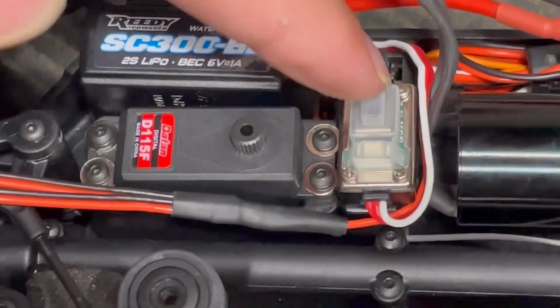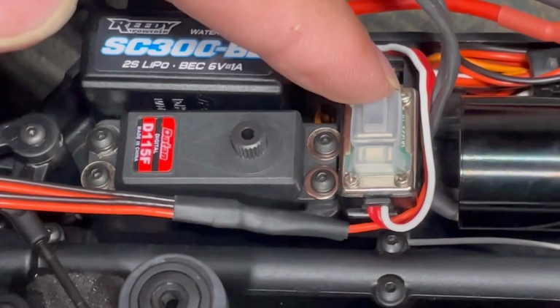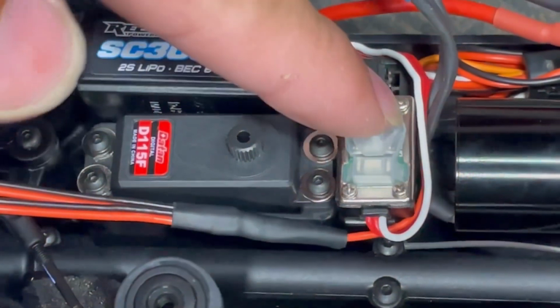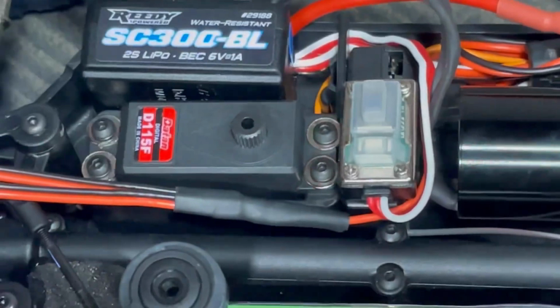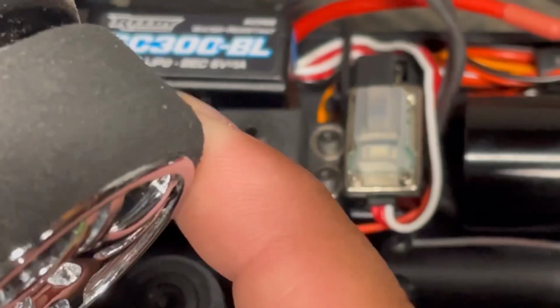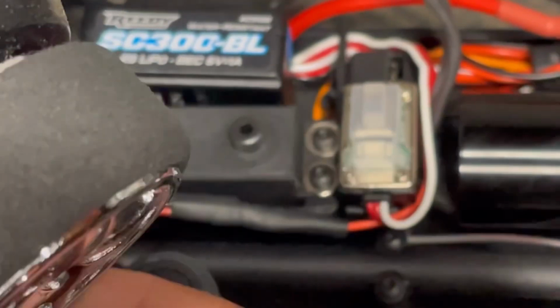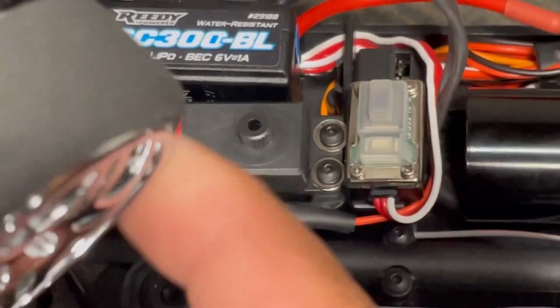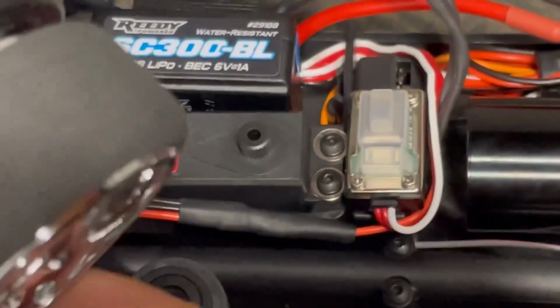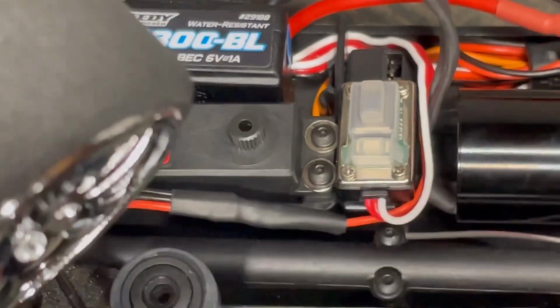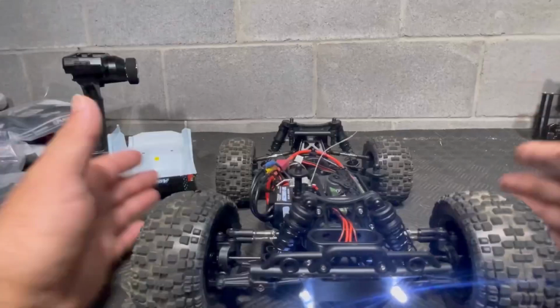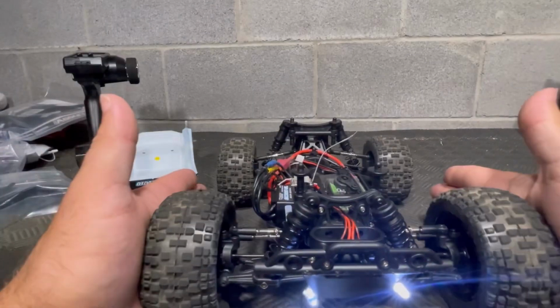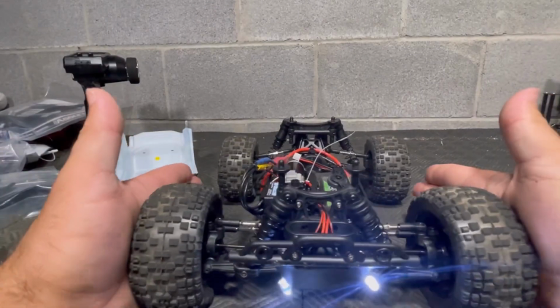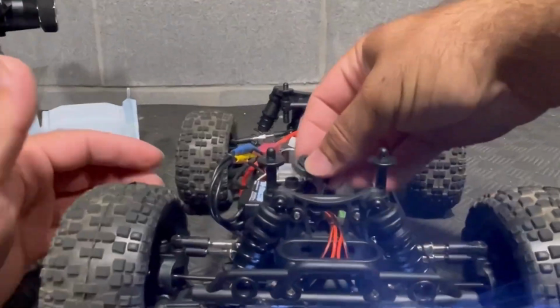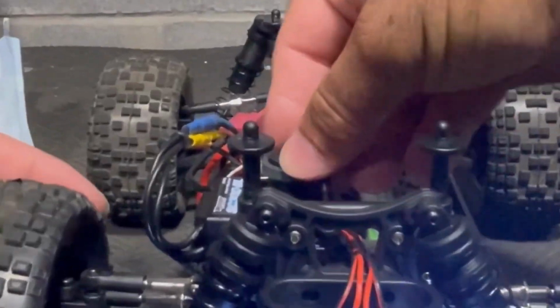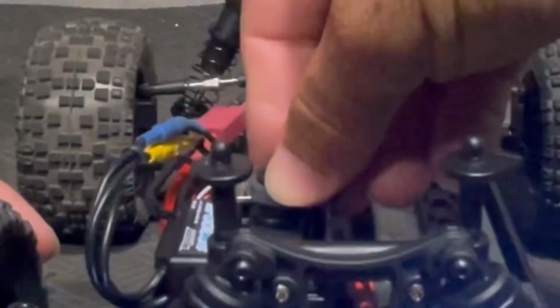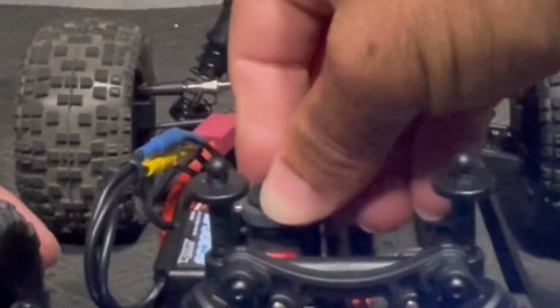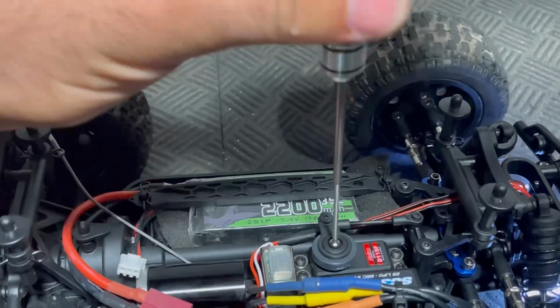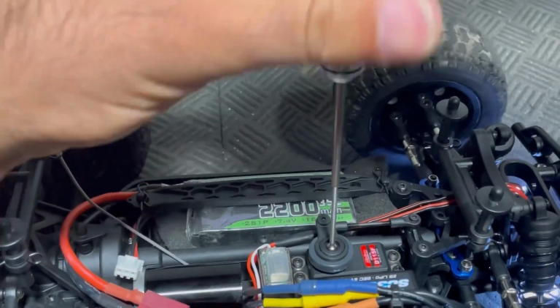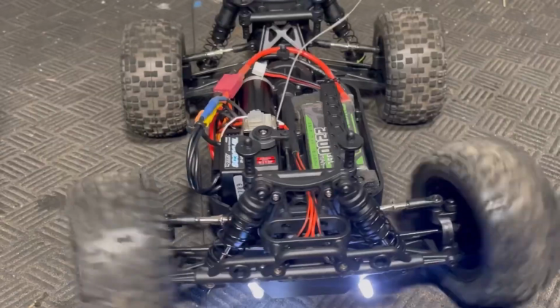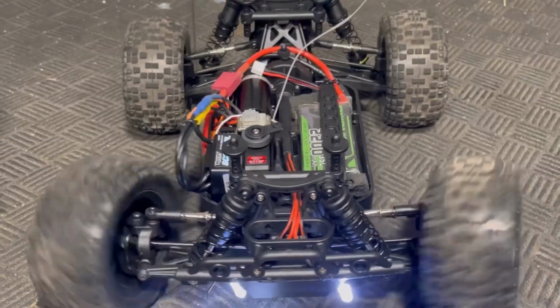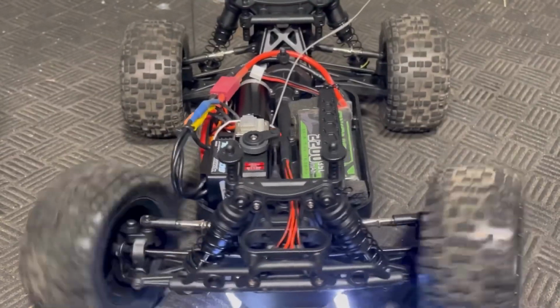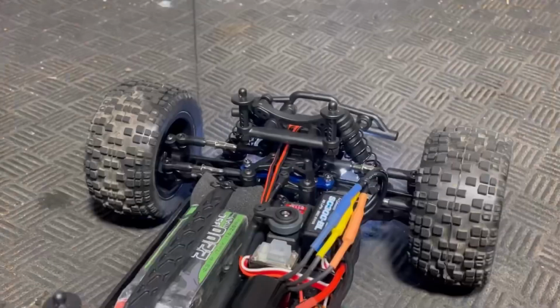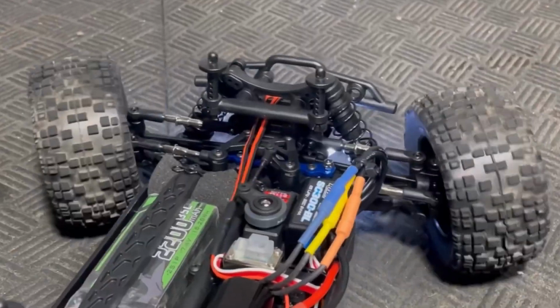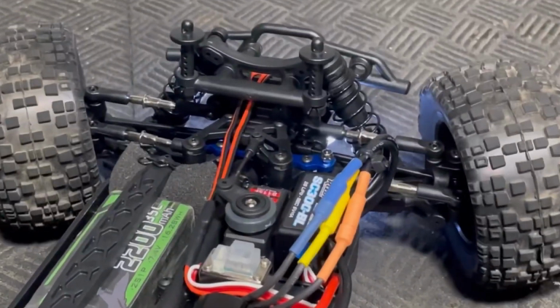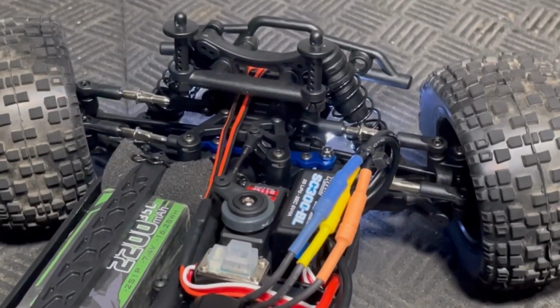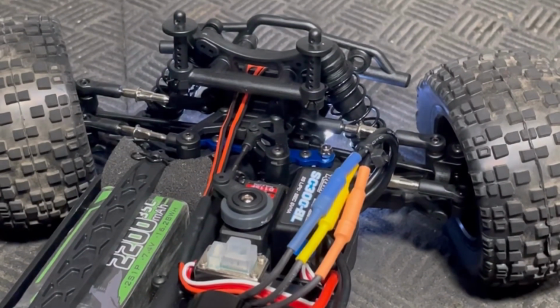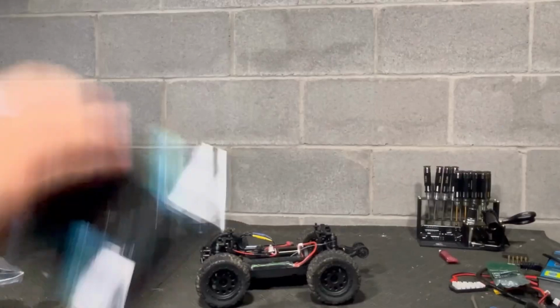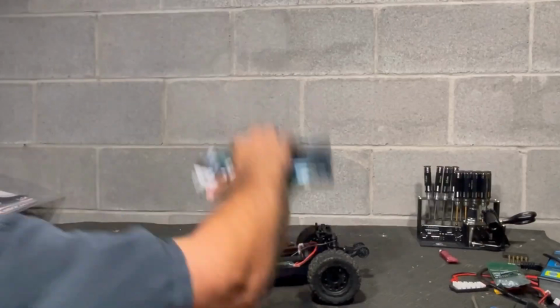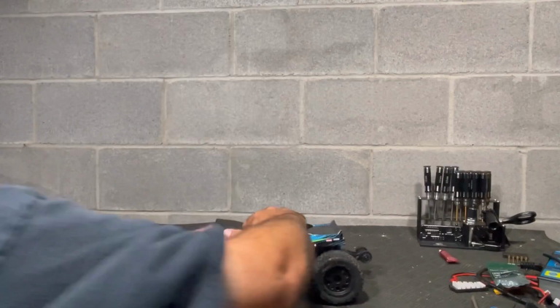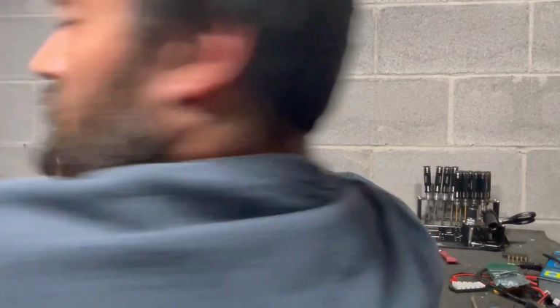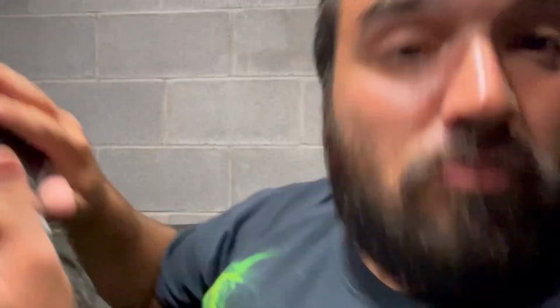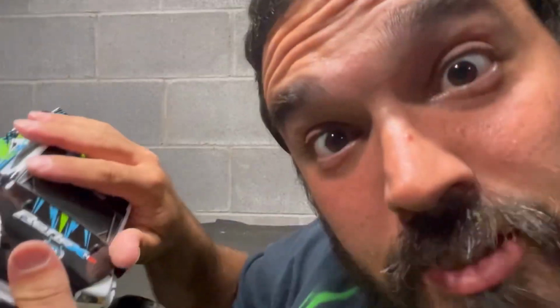Now we just turn everything on and make sure the servo is centered, straighten the front wheels, install the servo saver assembly, and check operation. Double check that the servo endpoints are set correctly and now we're ready for round two.